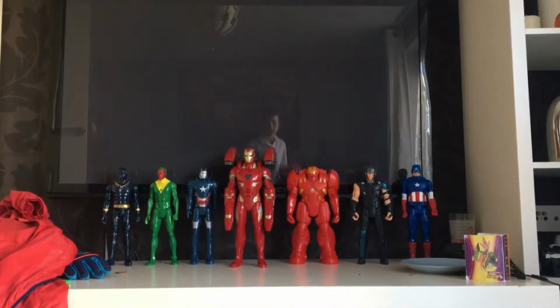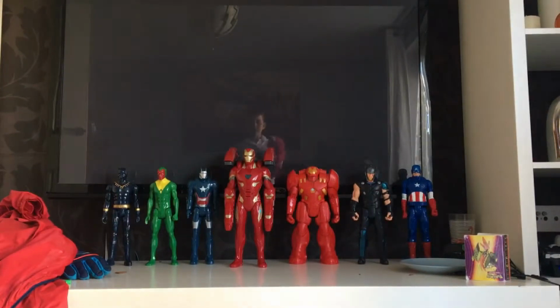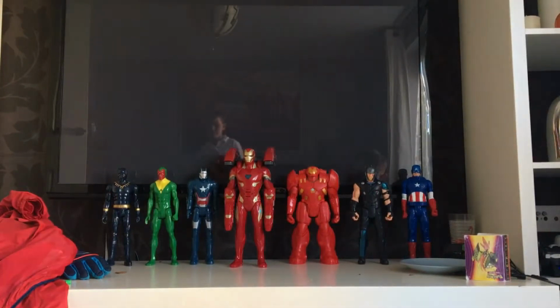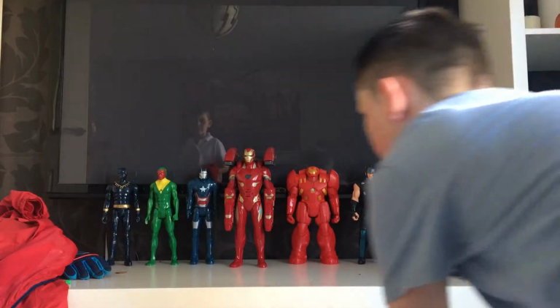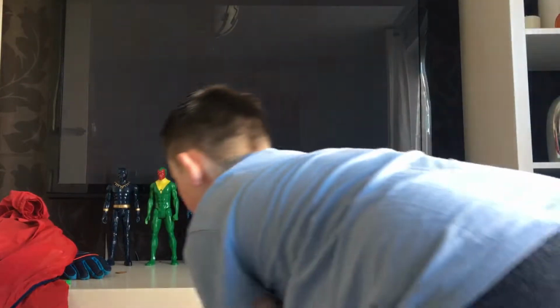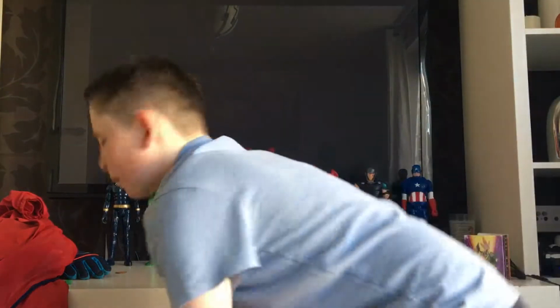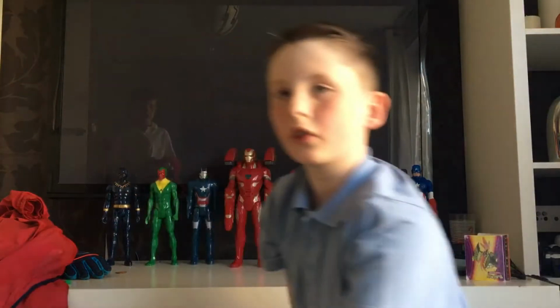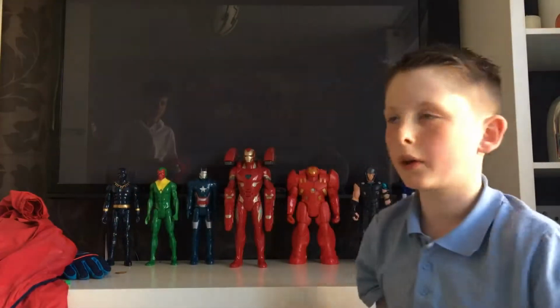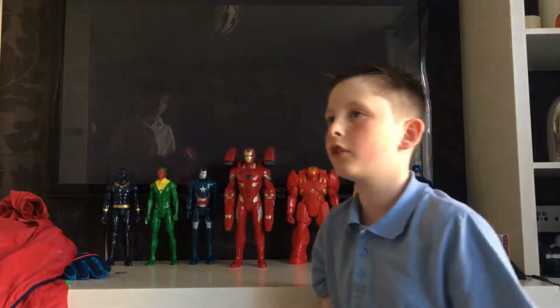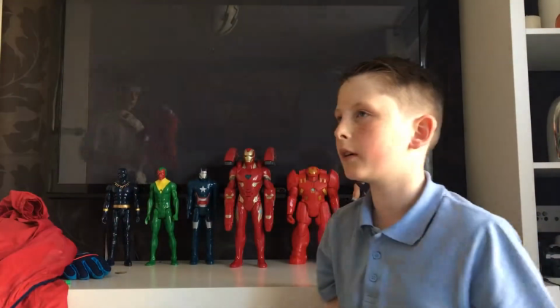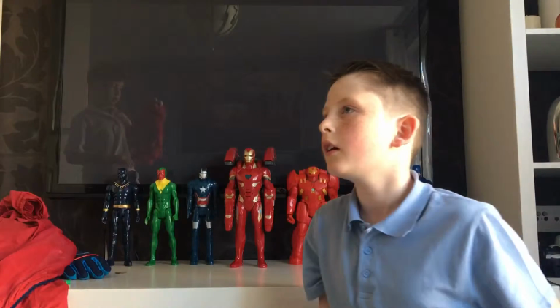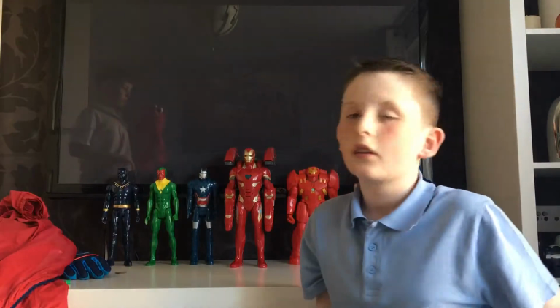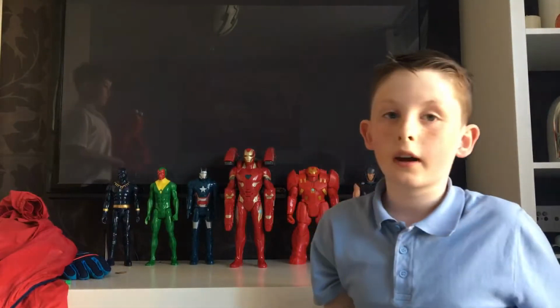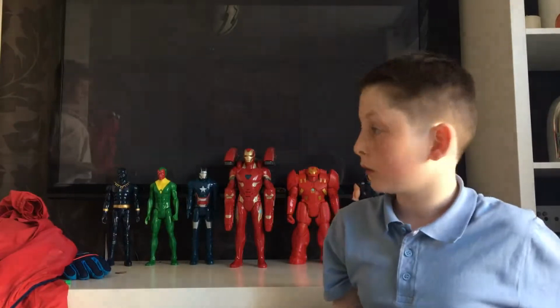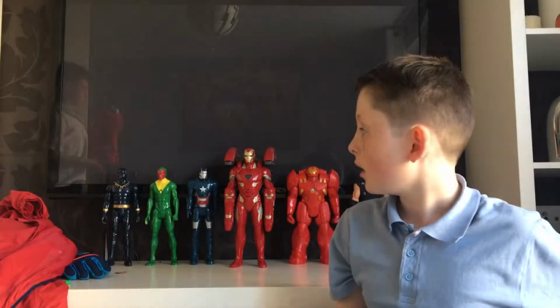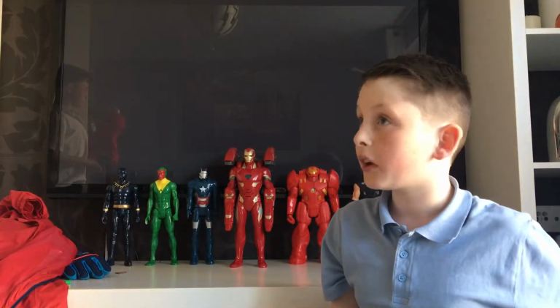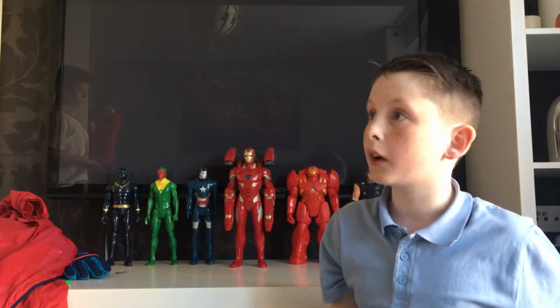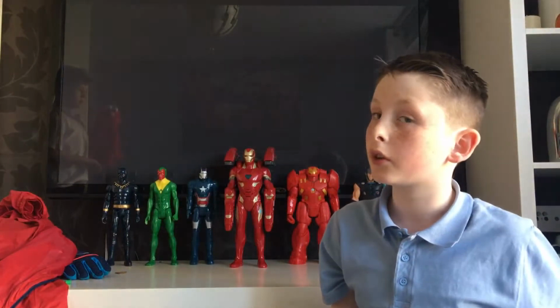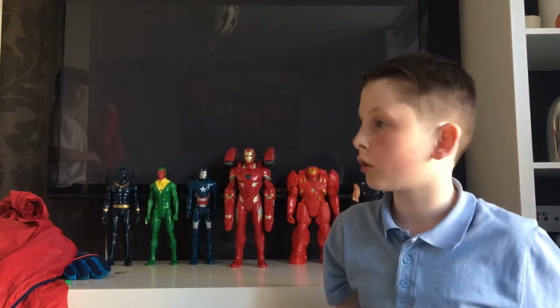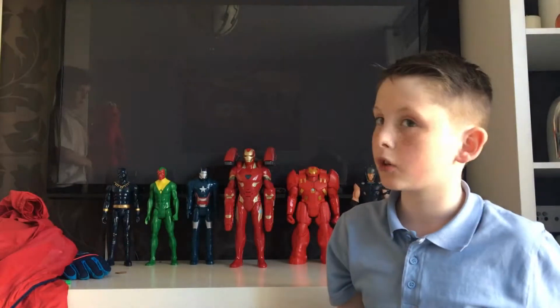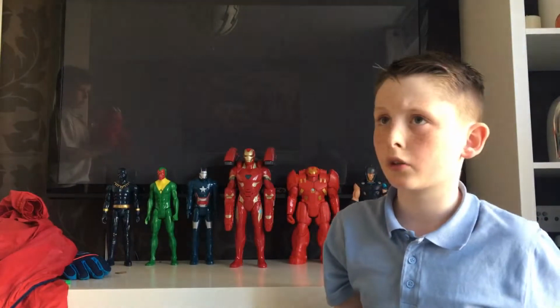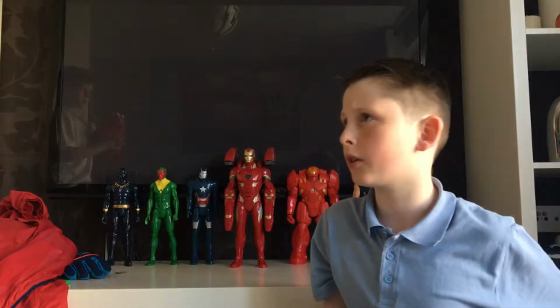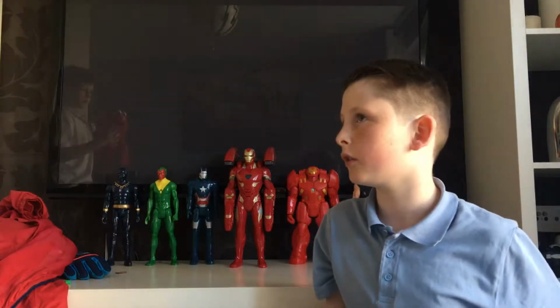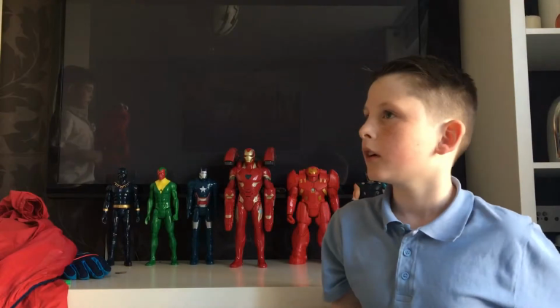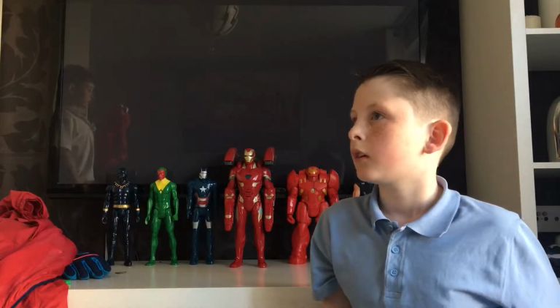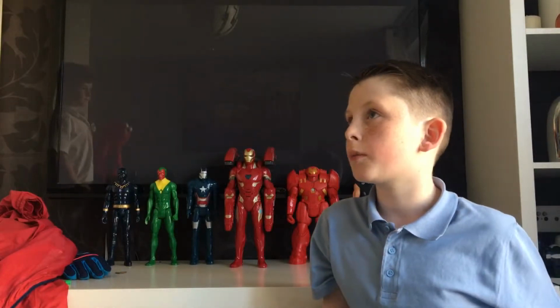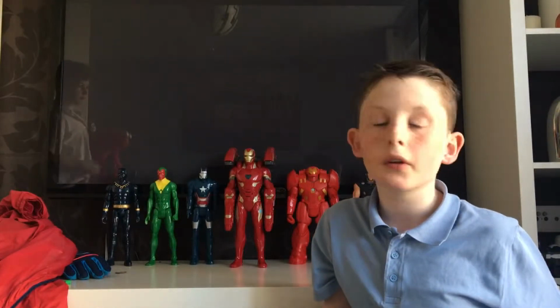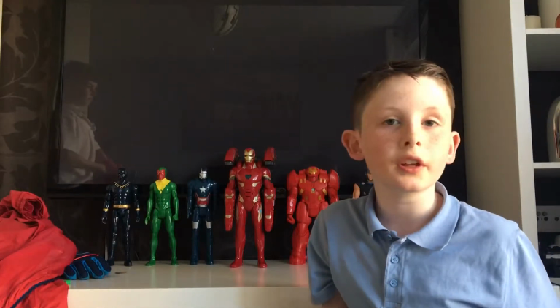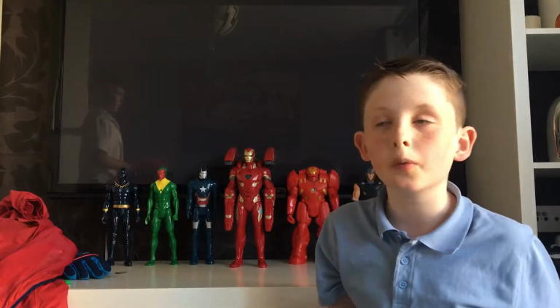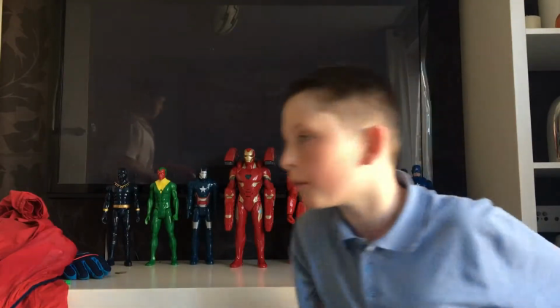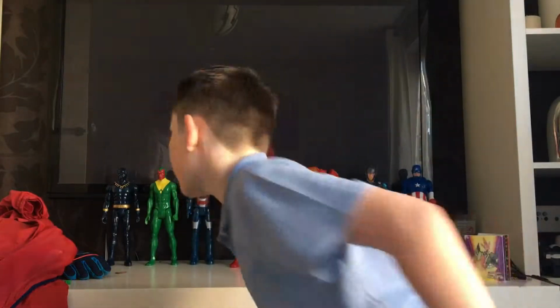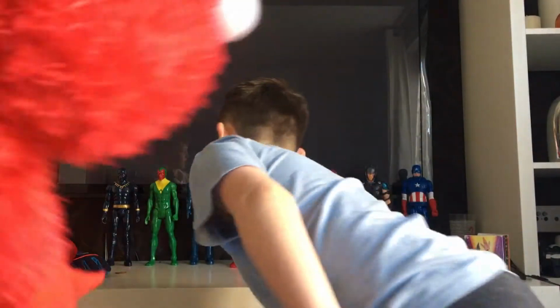Hi you guys. My brother made me do it — my mum was going to tell me off if I didn't do it, so I have to do it. Today we're going over a toy showcase or whatever. We're joined by my brother who thinks he's Elmo, and I'm not going to react to it.